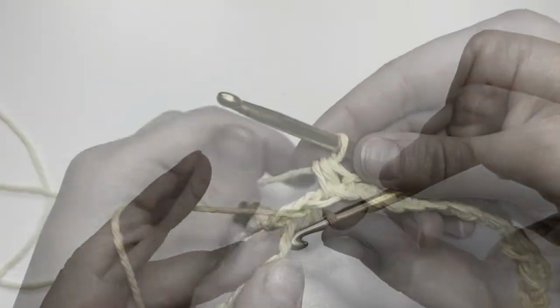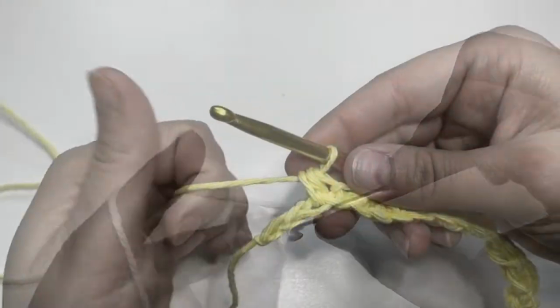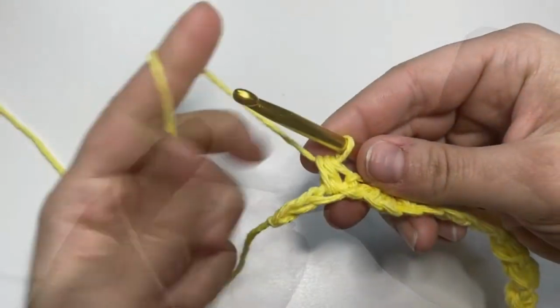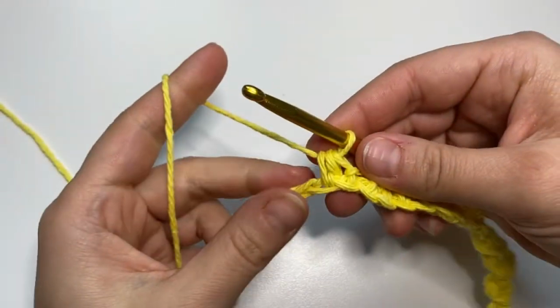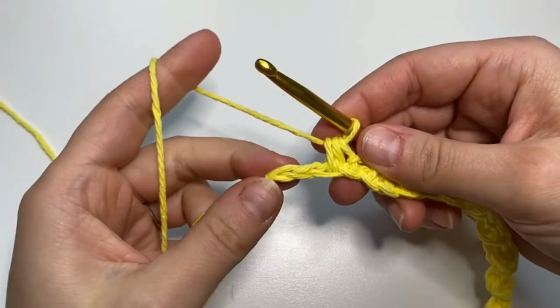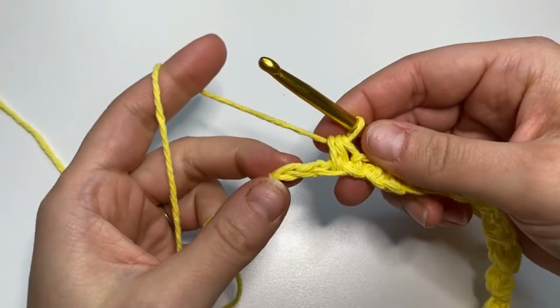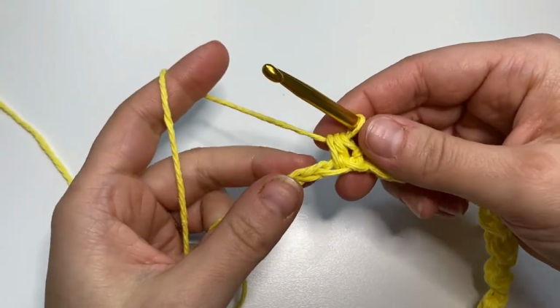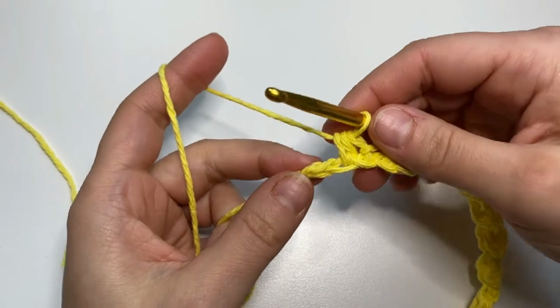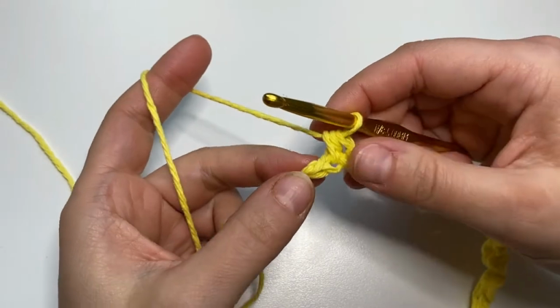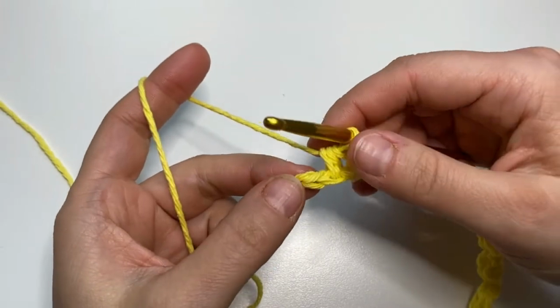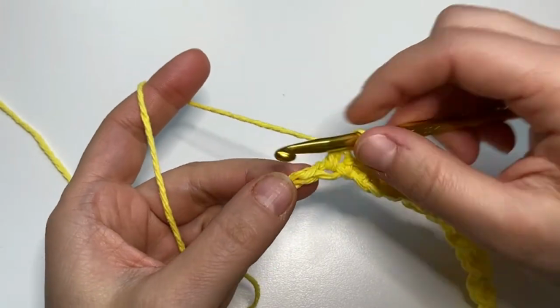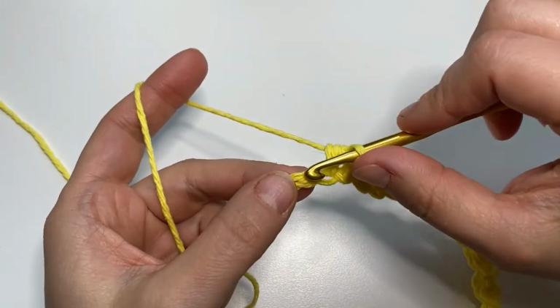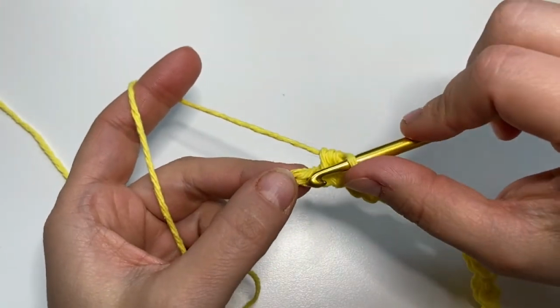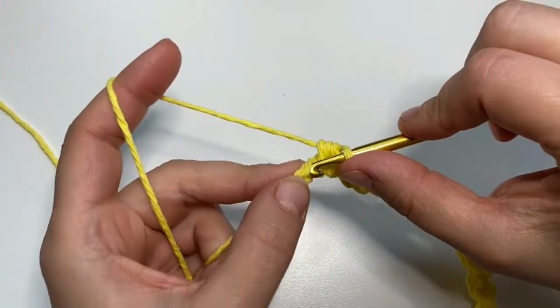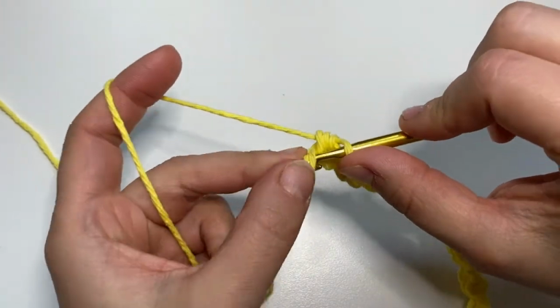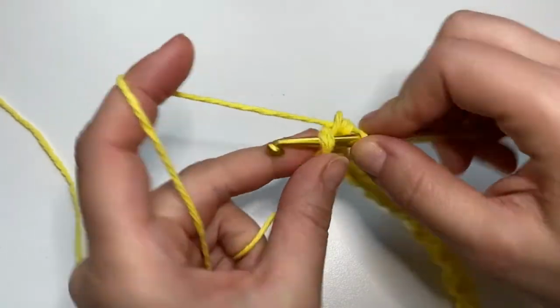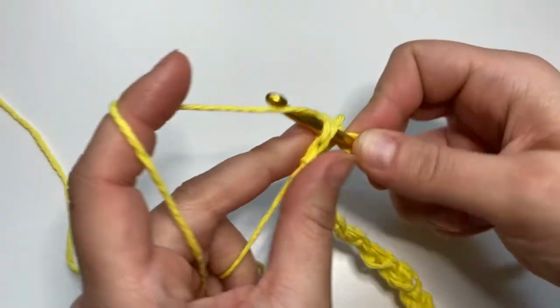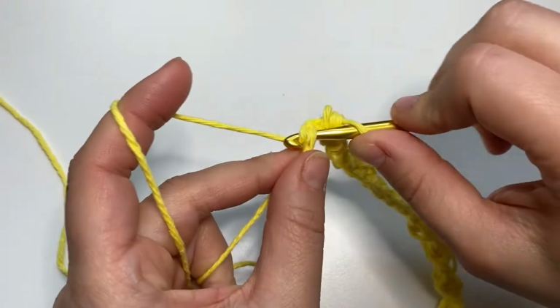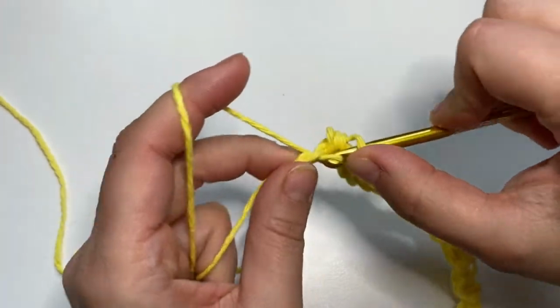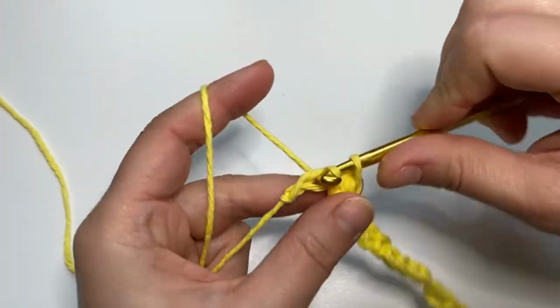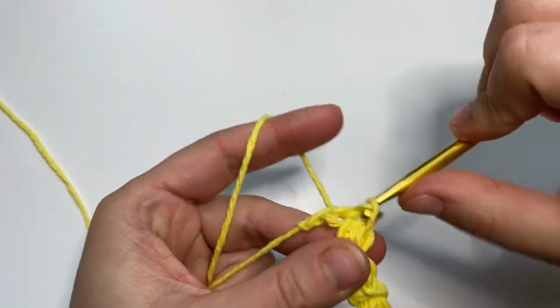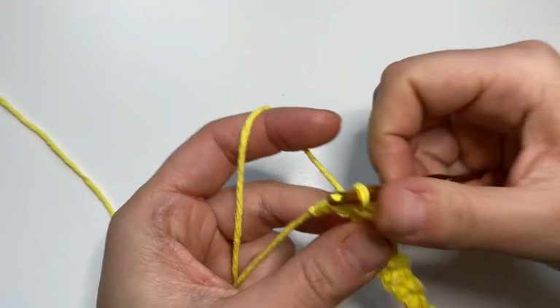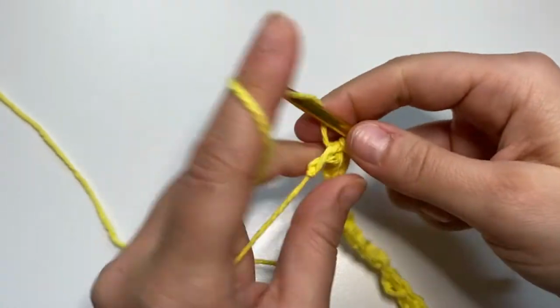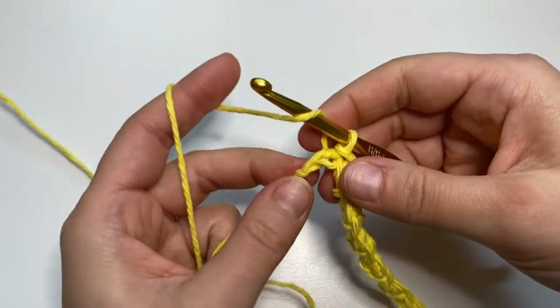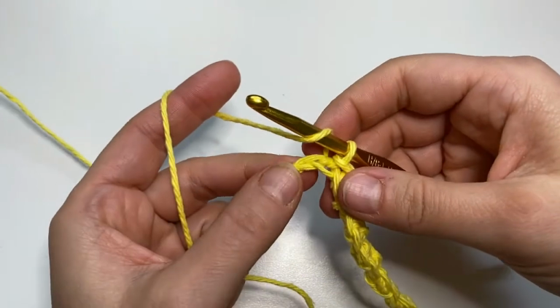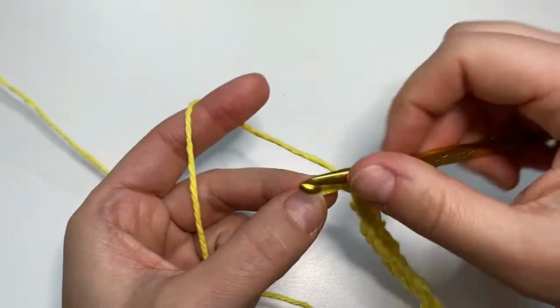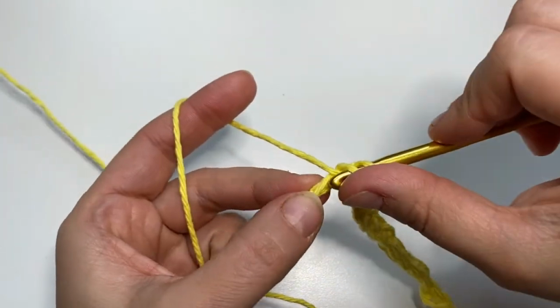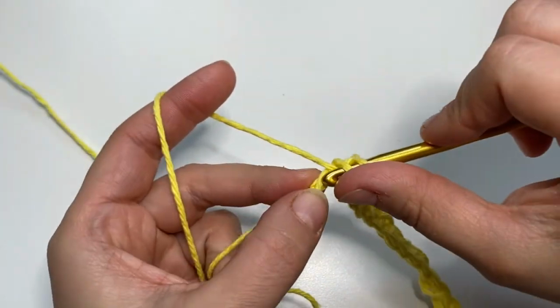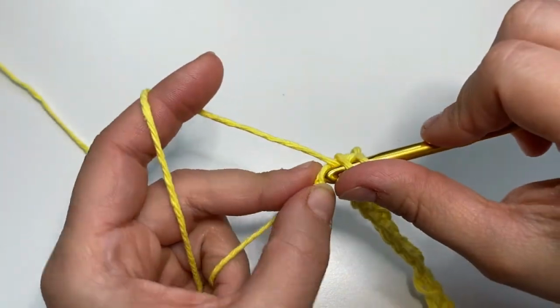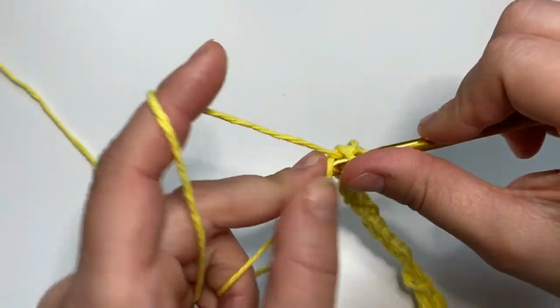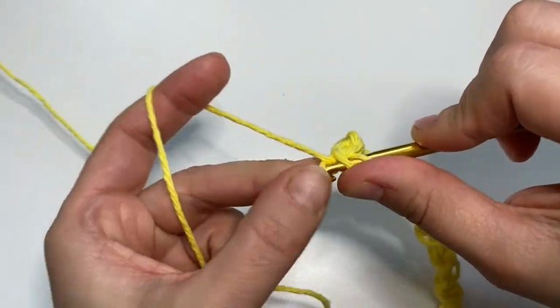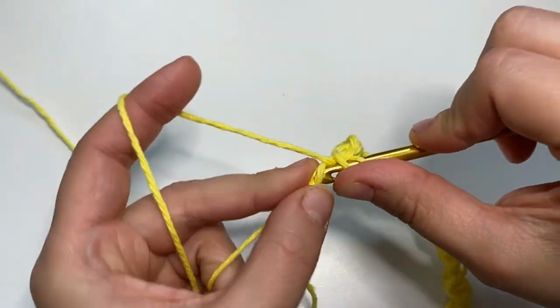Now I have my last two chains — I make the slip stitch, and into the last one goes my half double crochet.